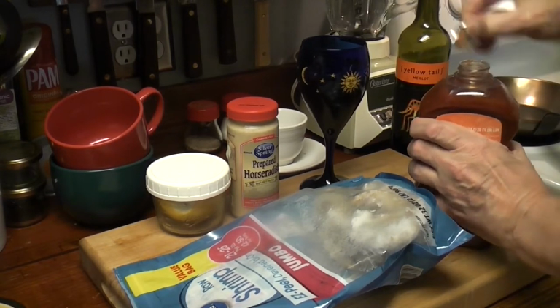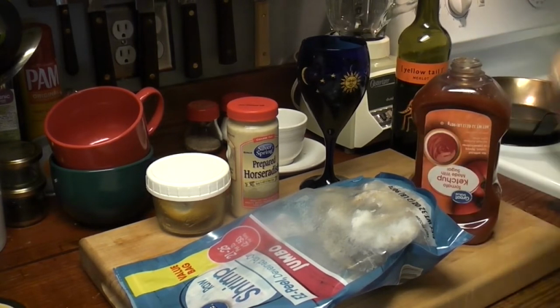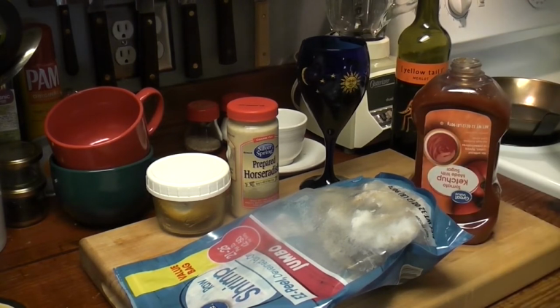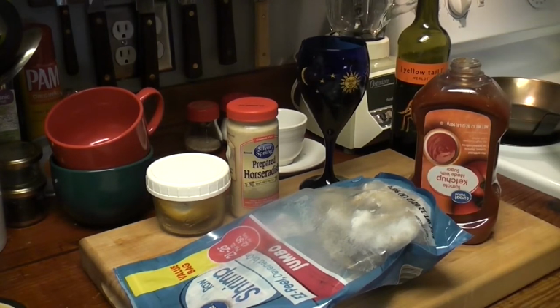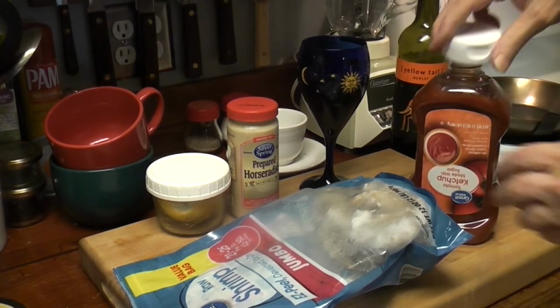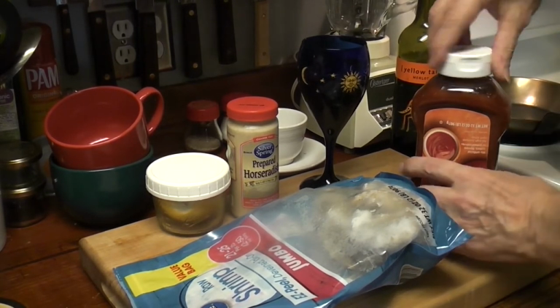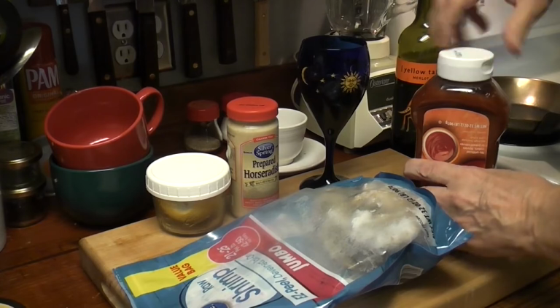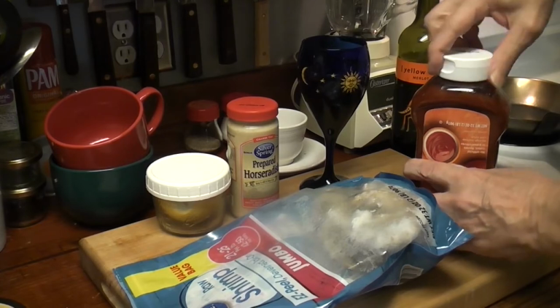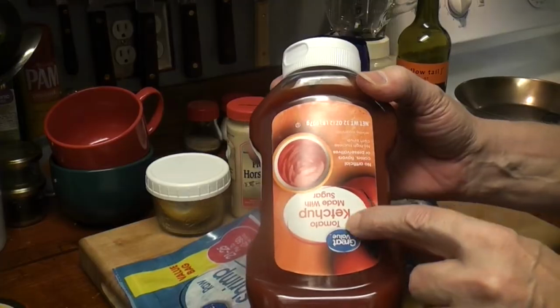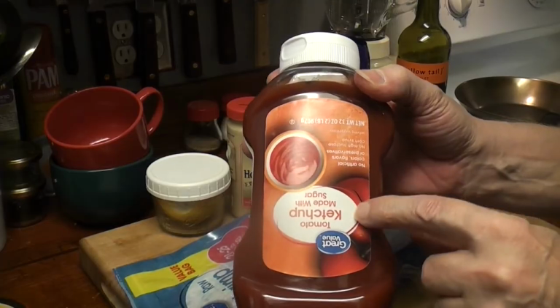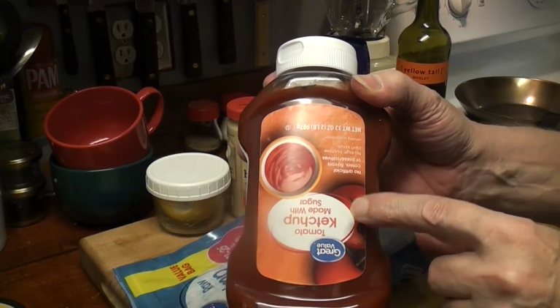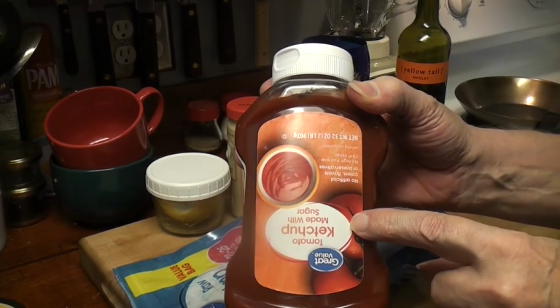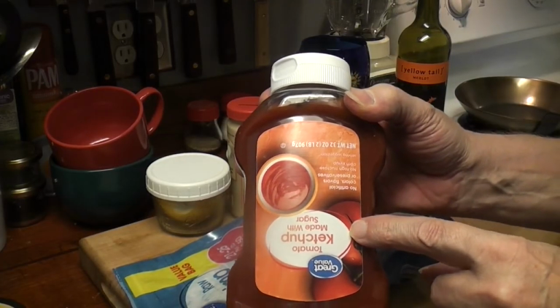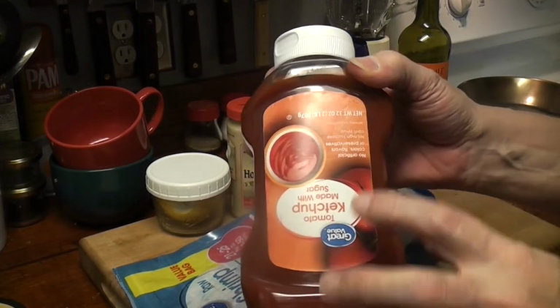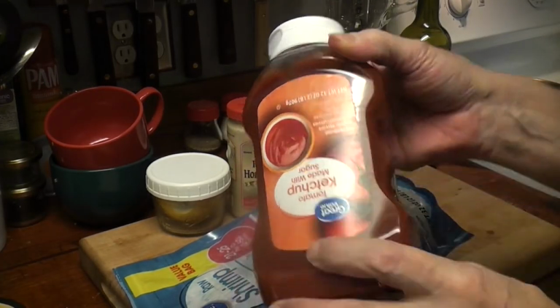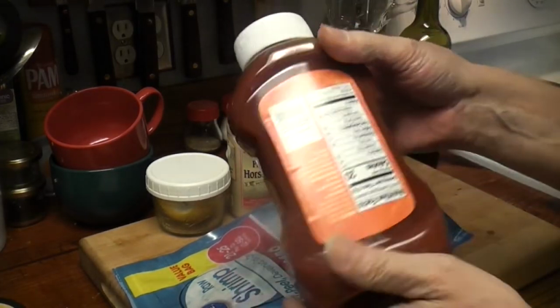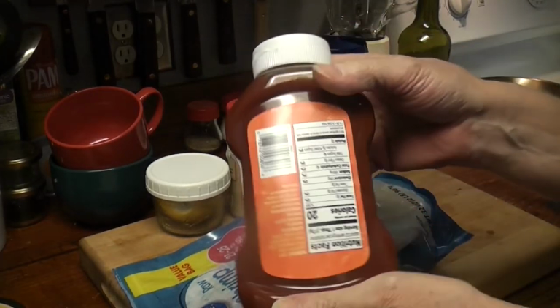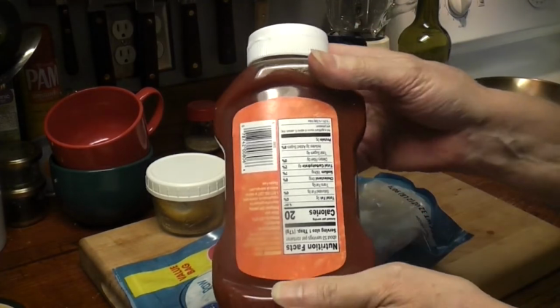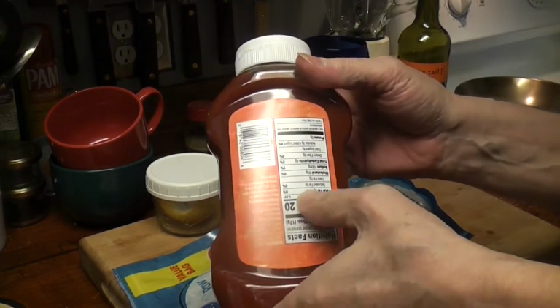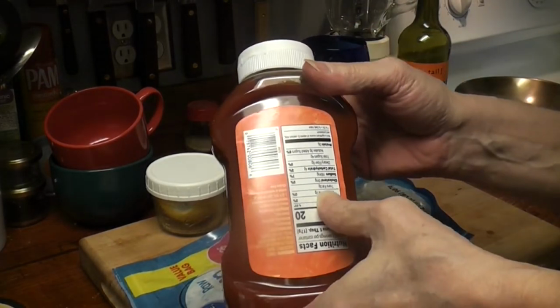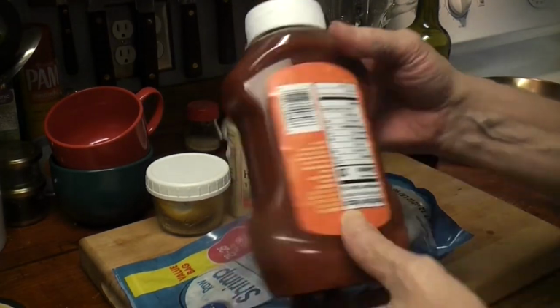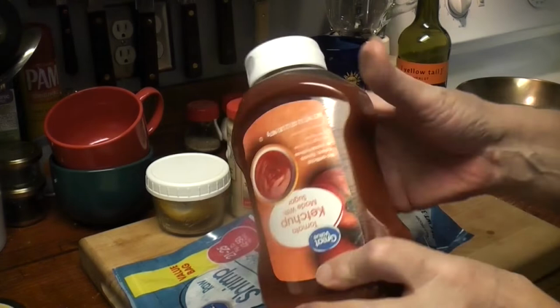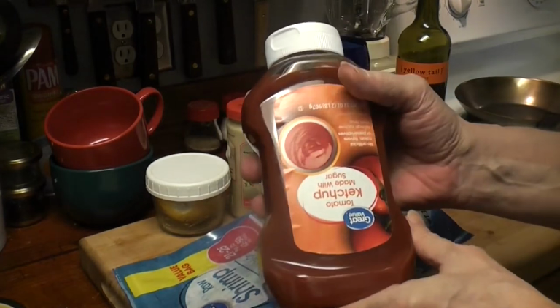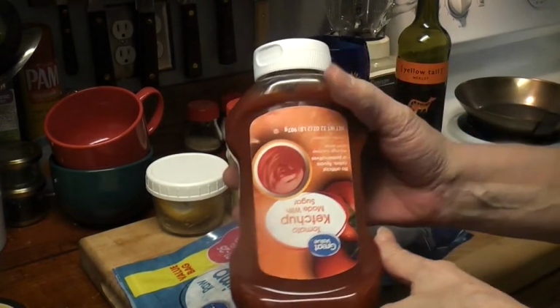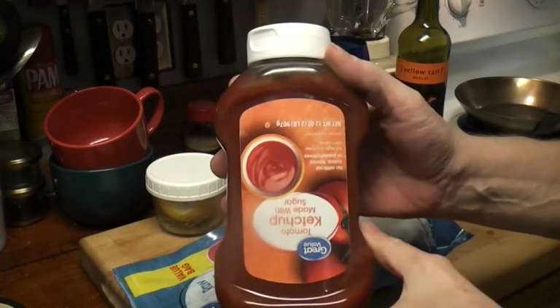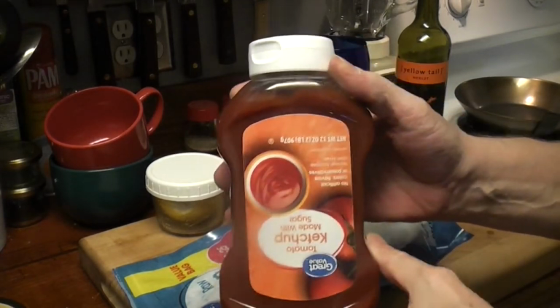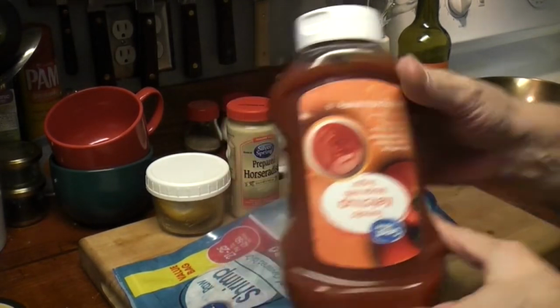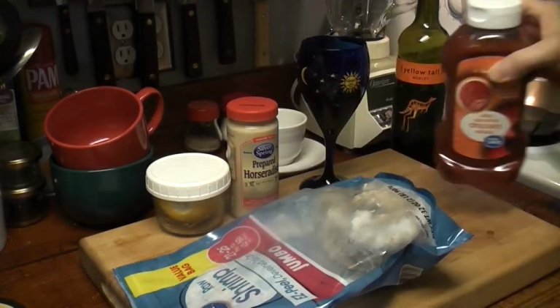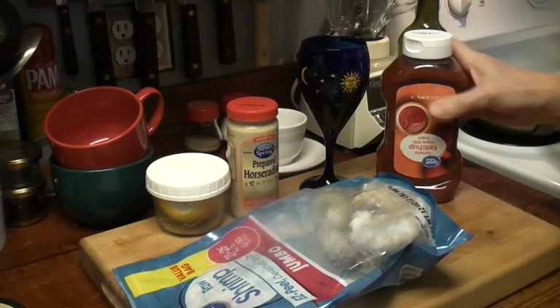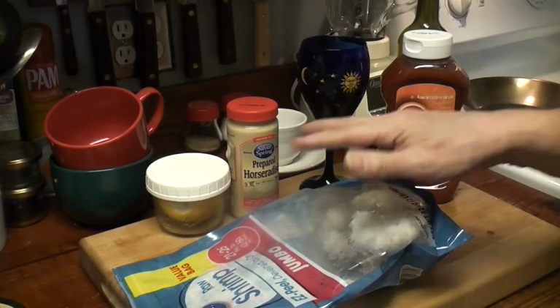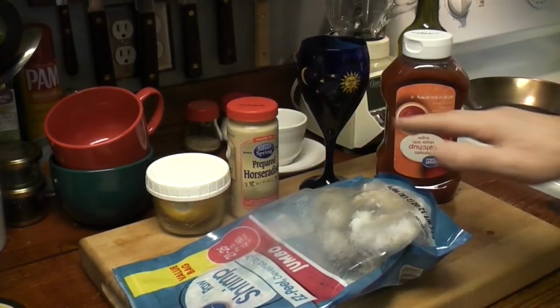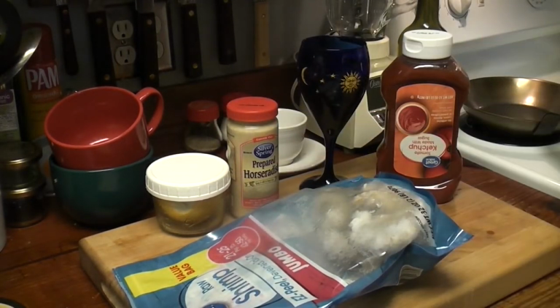New ketchup. Just so you know, it does not have high fructose corn syrup. It has sugar. Now it's high sugar, just a gram higher than some of the others, but no high fructose corn syrup. We're gonna be making a little cocktail sauce.